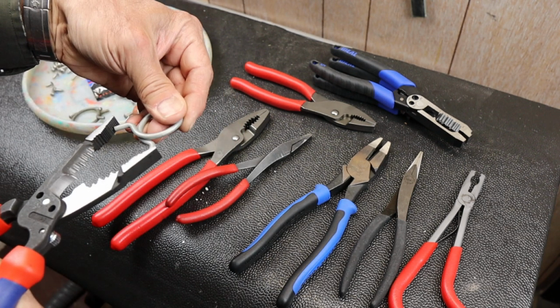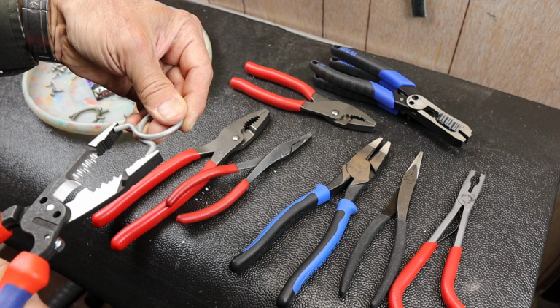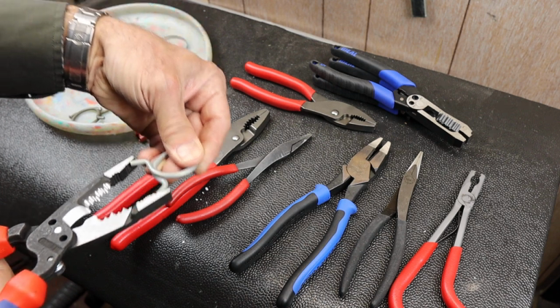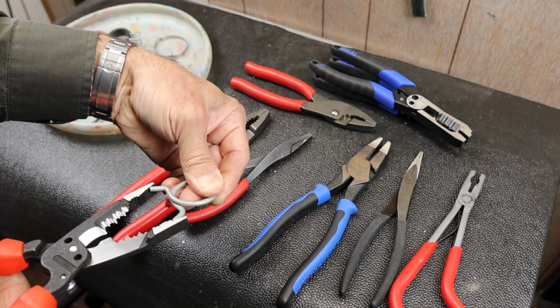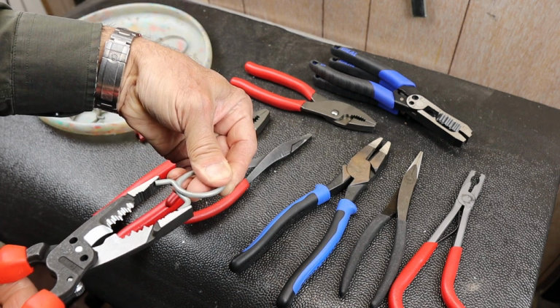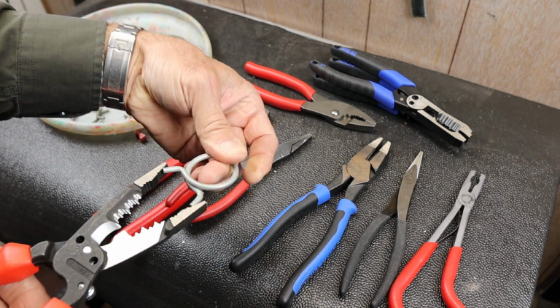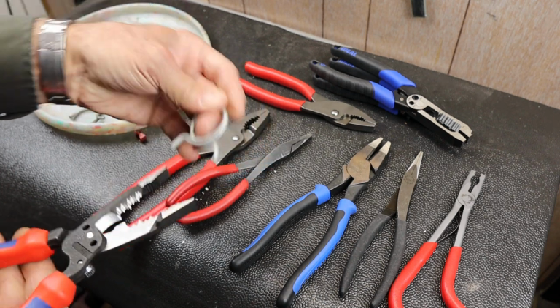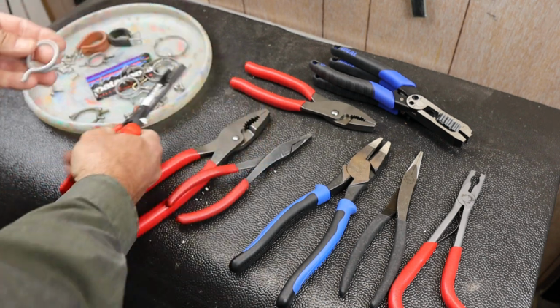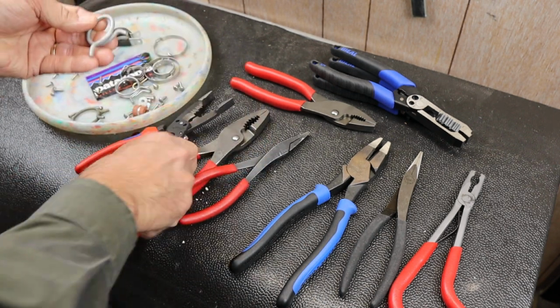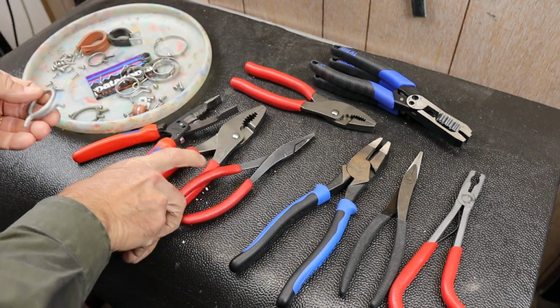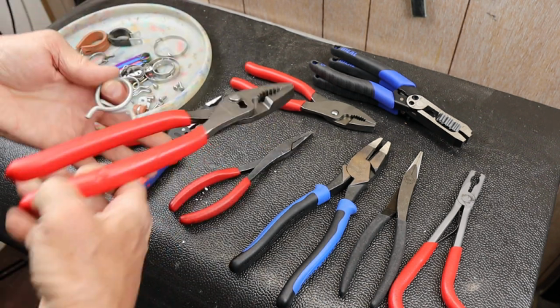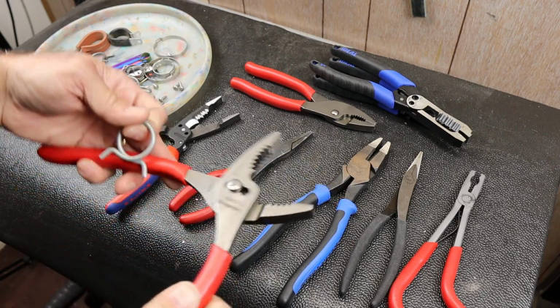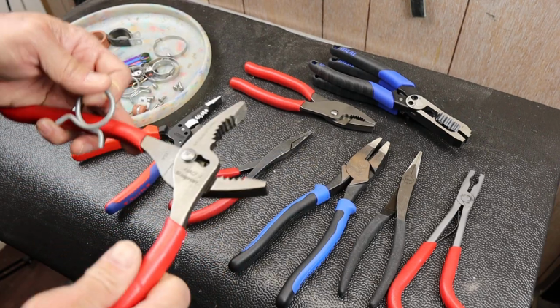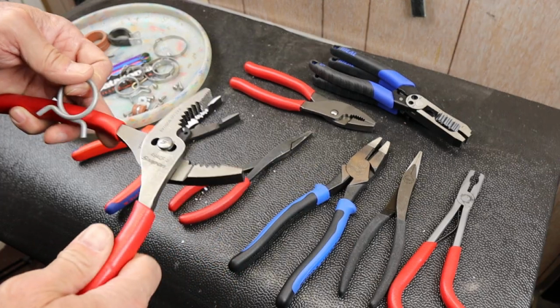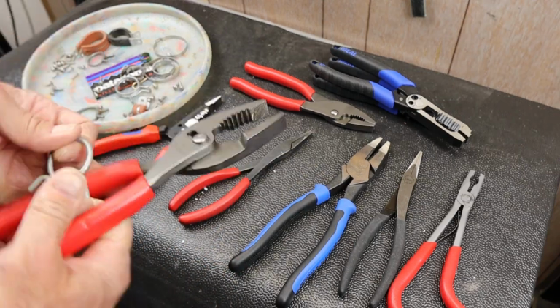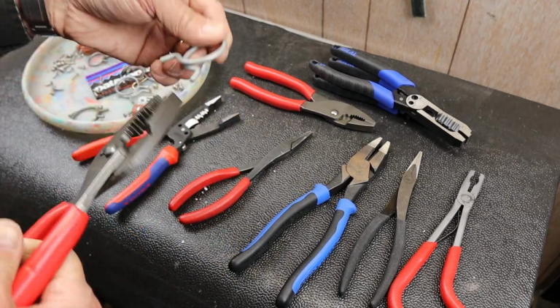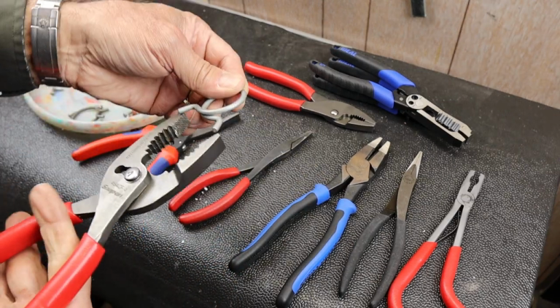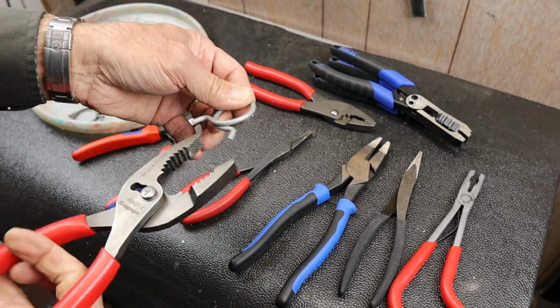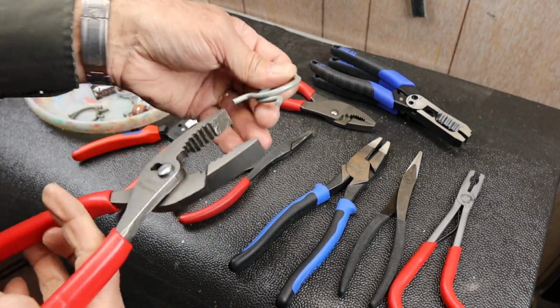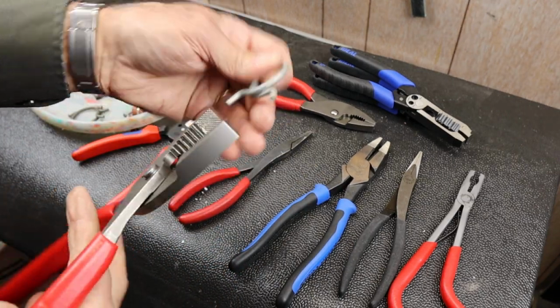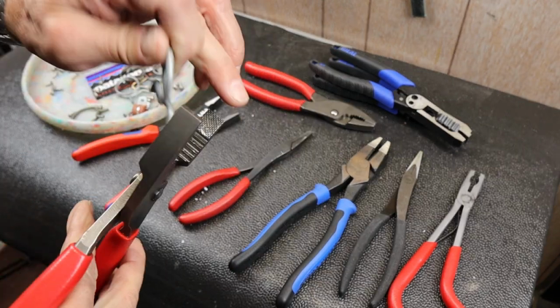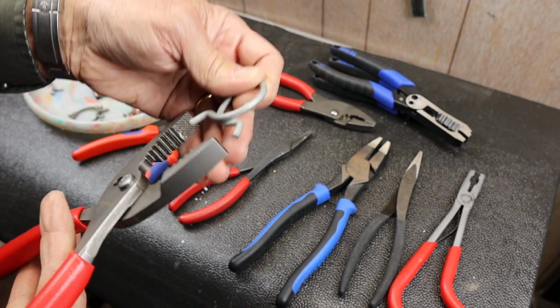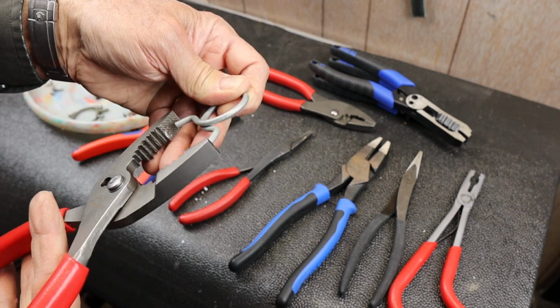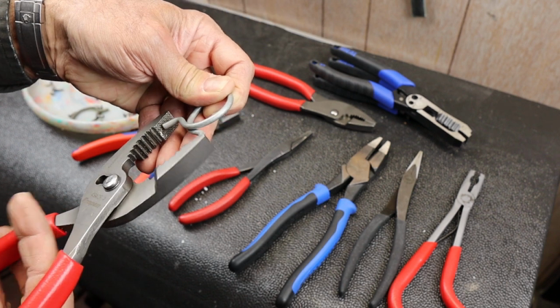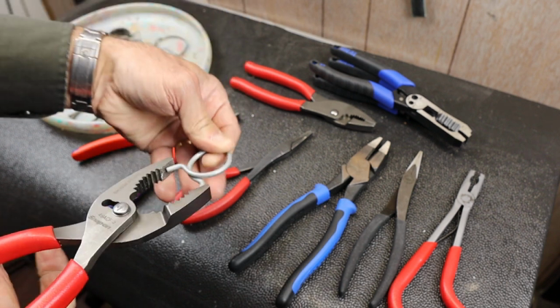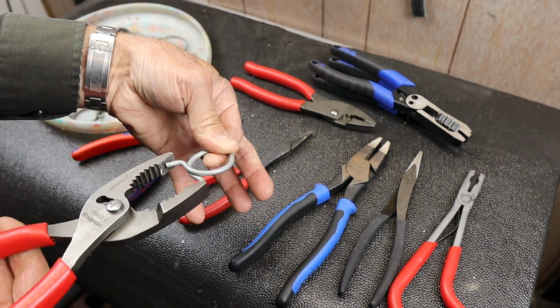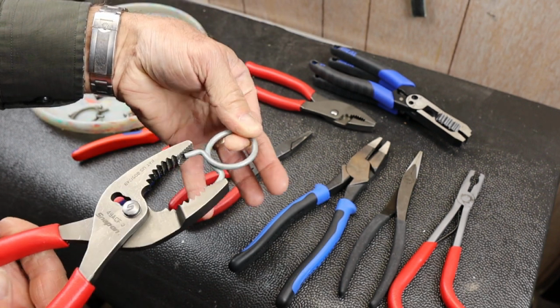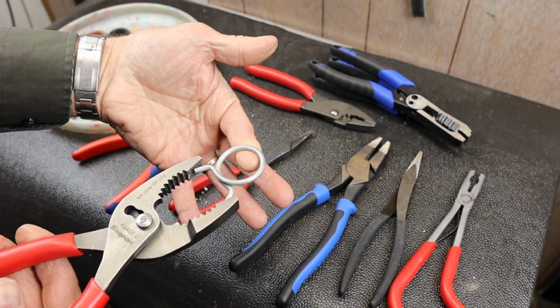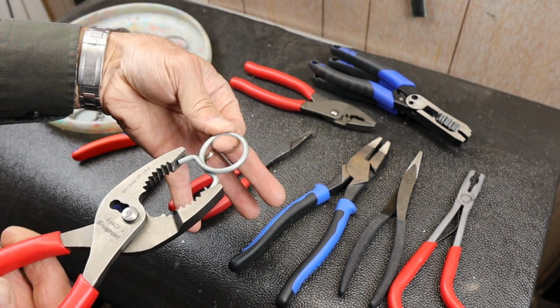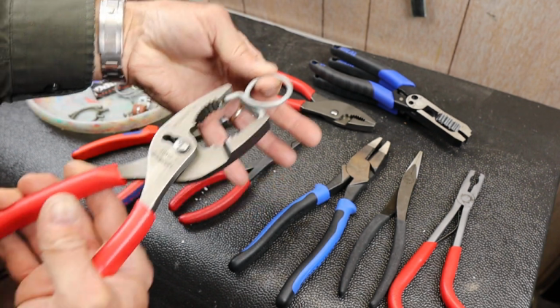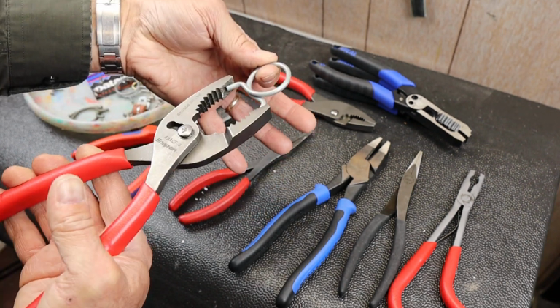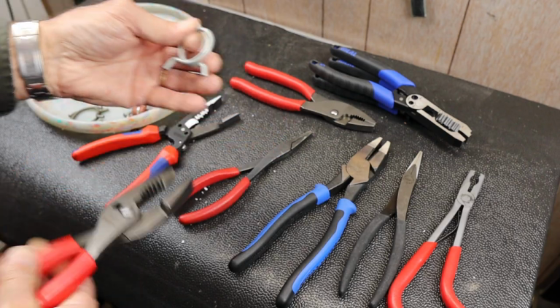Even this one, way better. But if I'm doing something big like this, I don't mind these. They grab, they've got tremendous traction up here. And that seems like a much more usable plier.